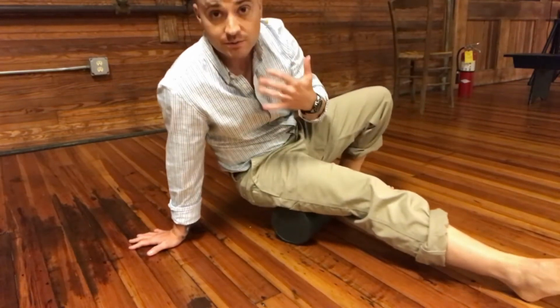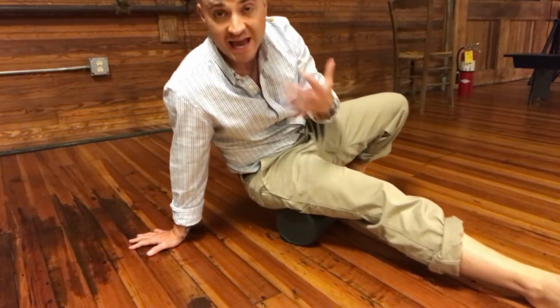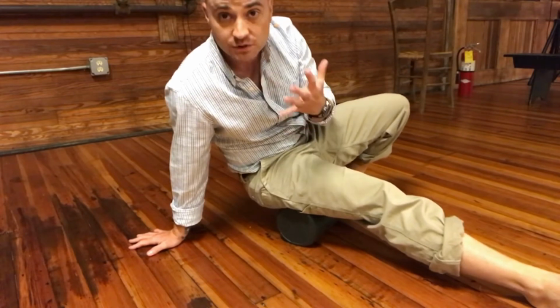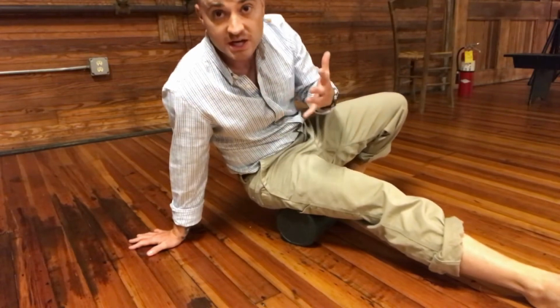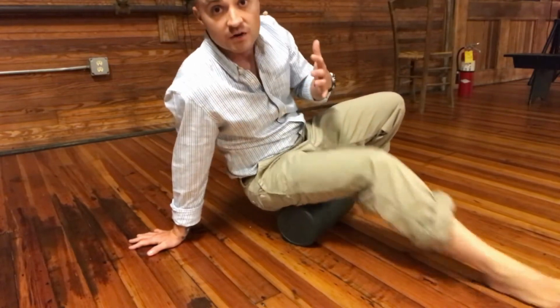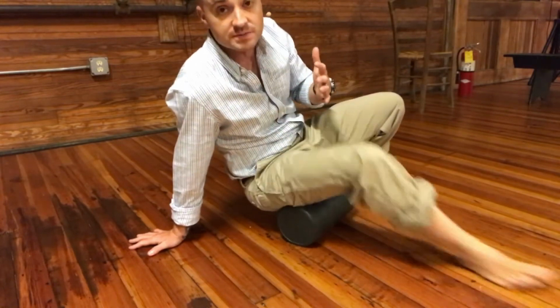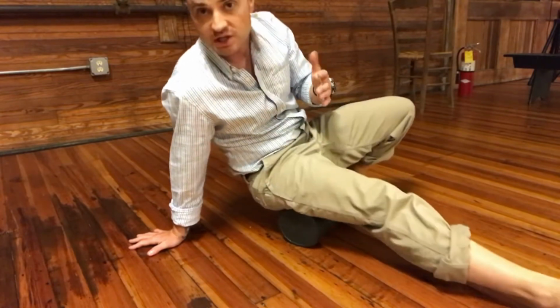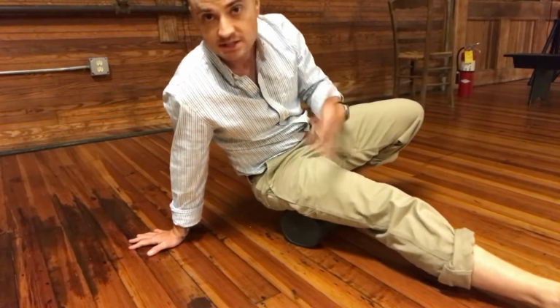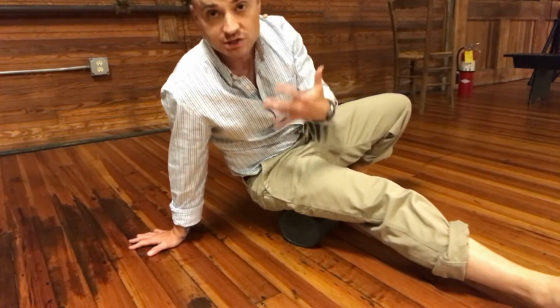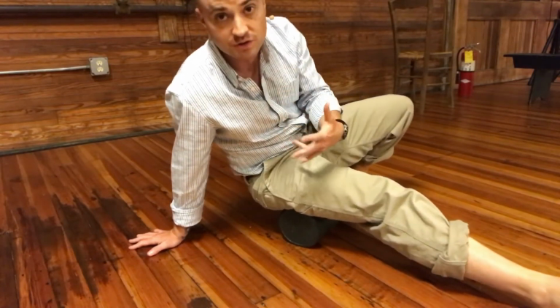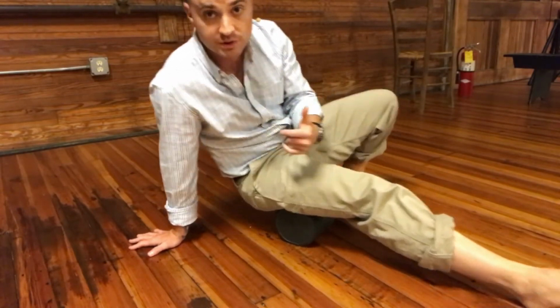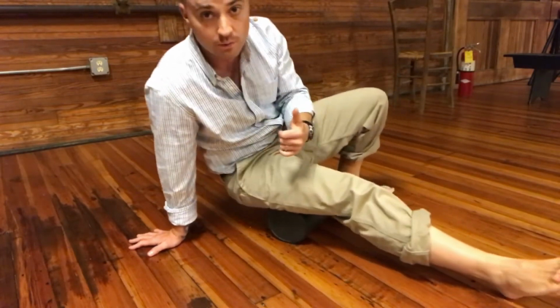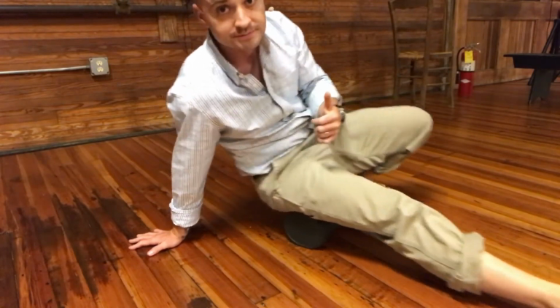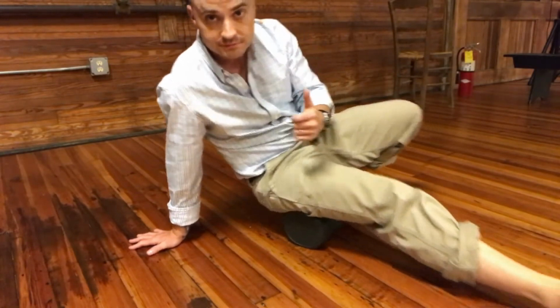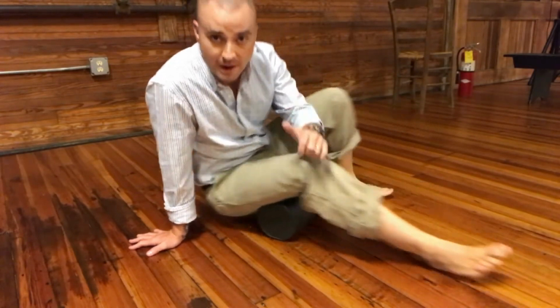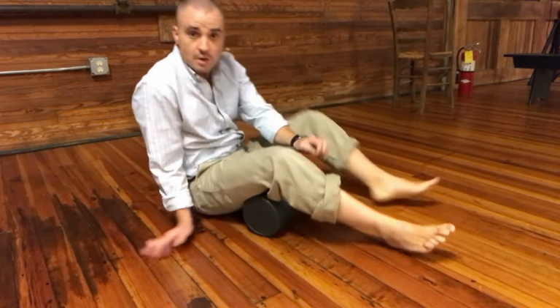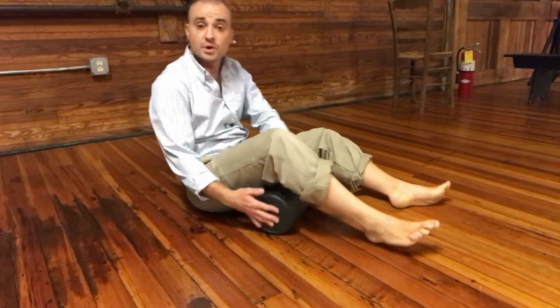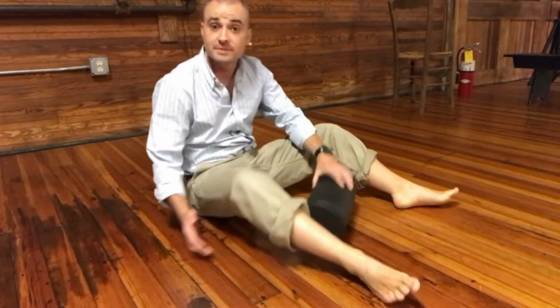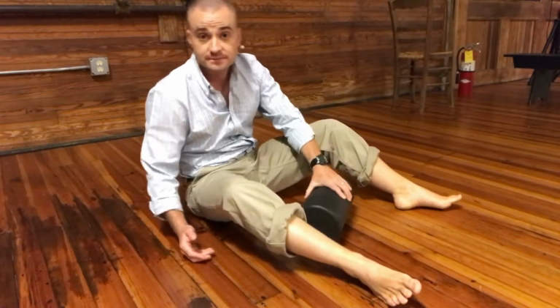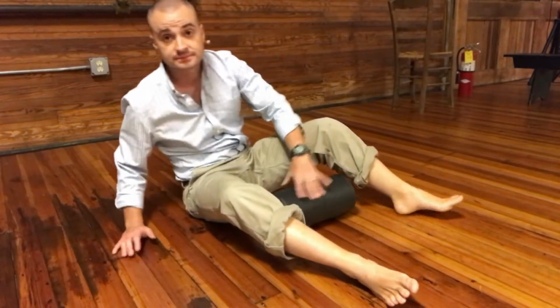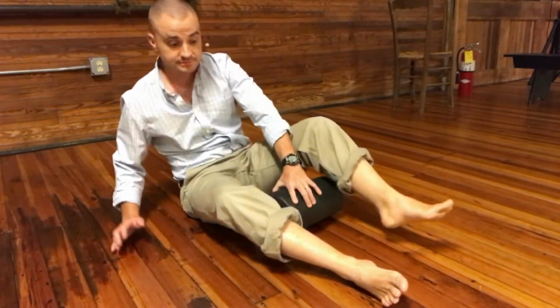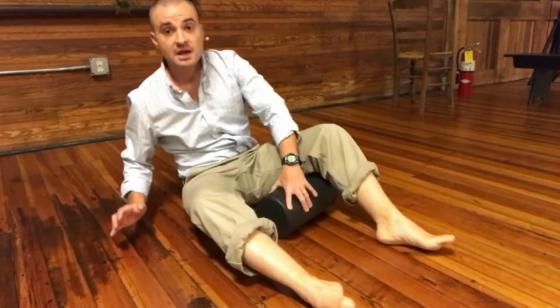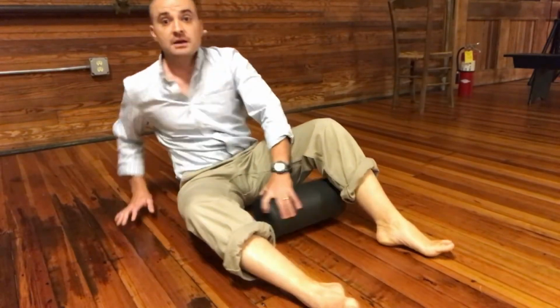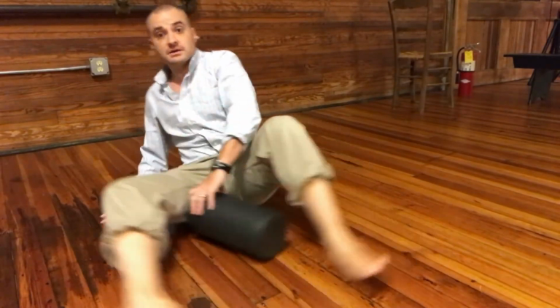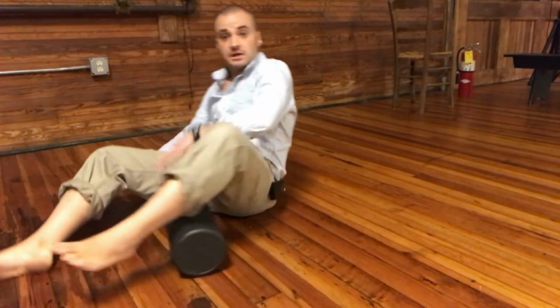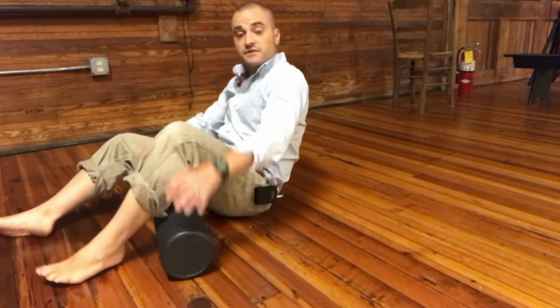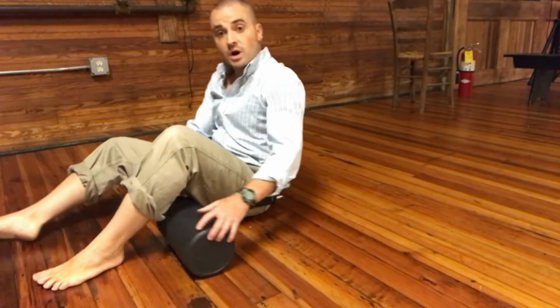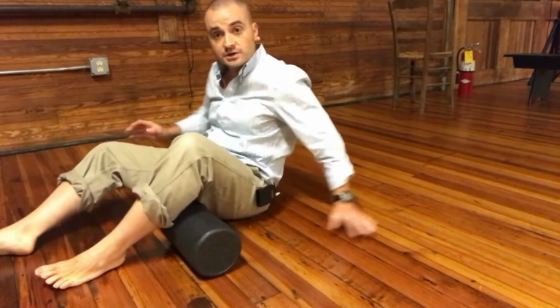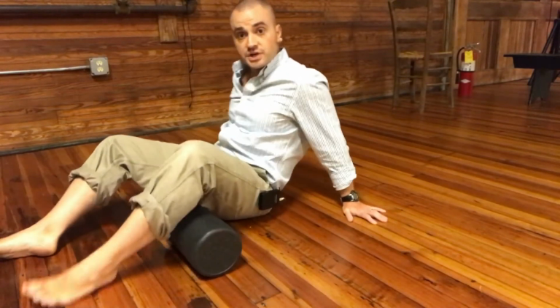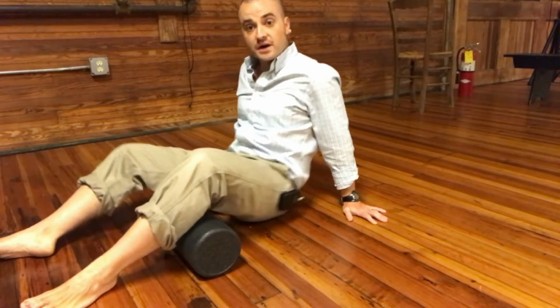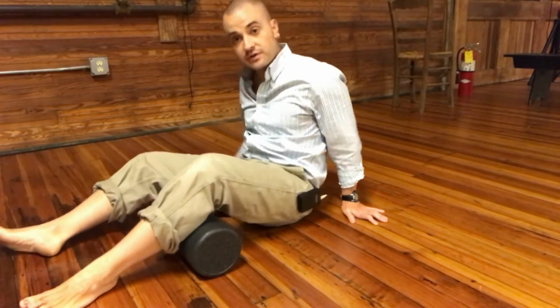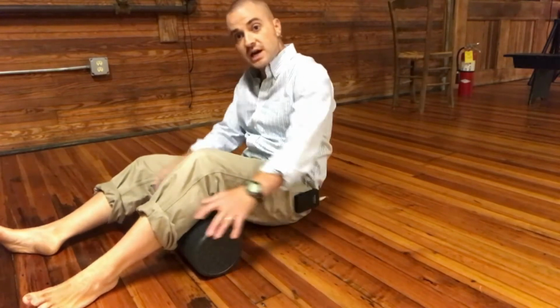I always like to finish by ironing it out. You can't really do any active release from this position — it's just not conducive with the foam roller. About one to two minutes total.